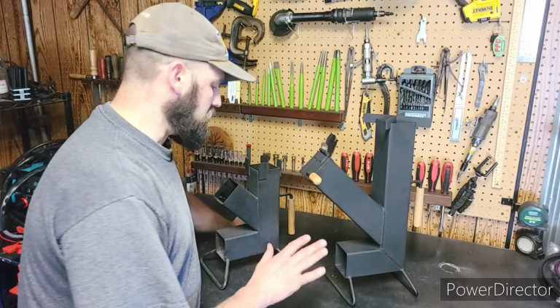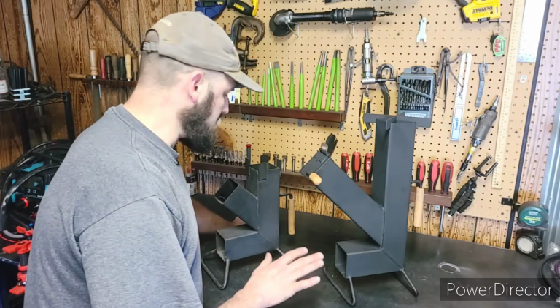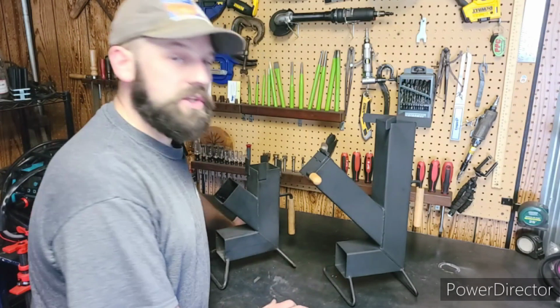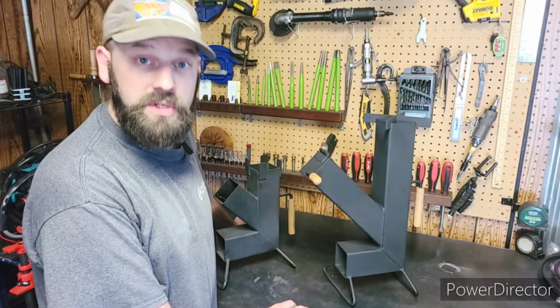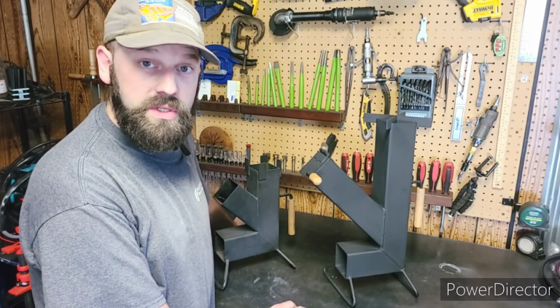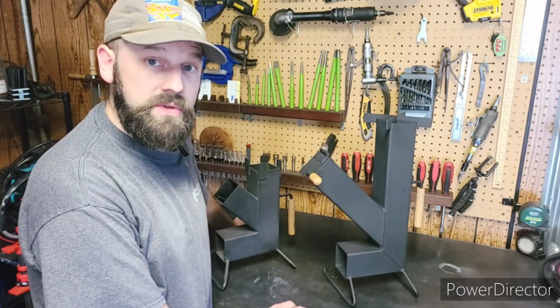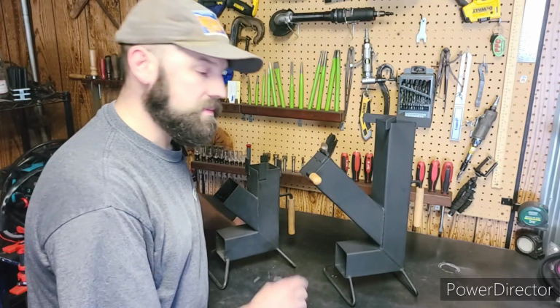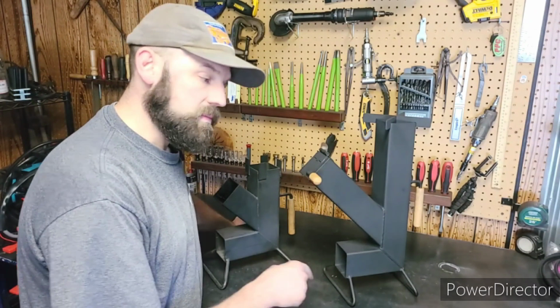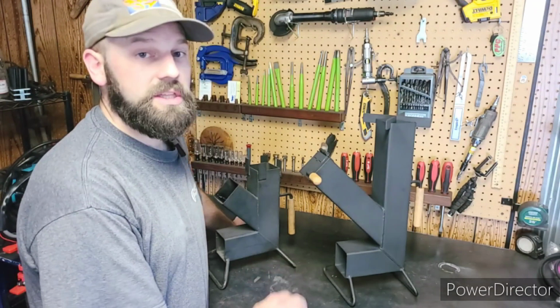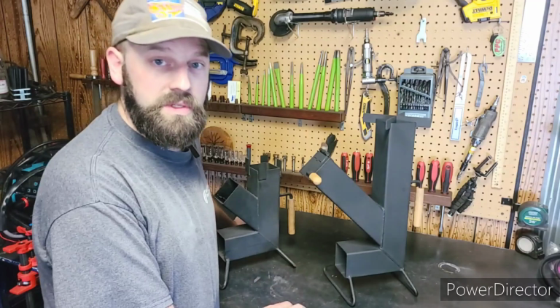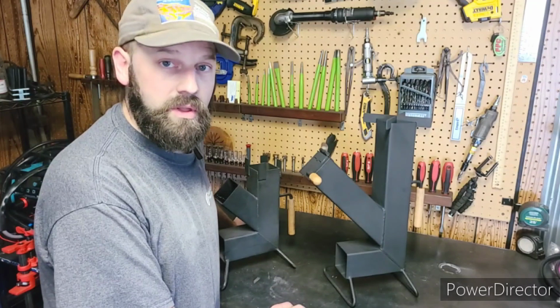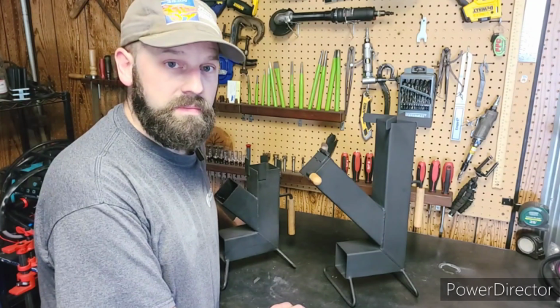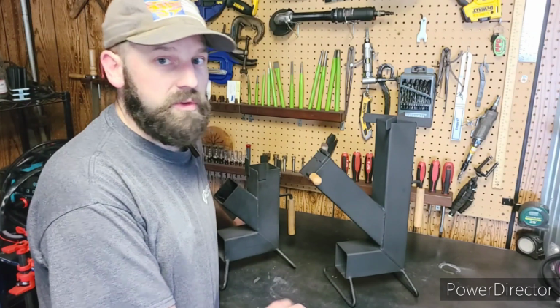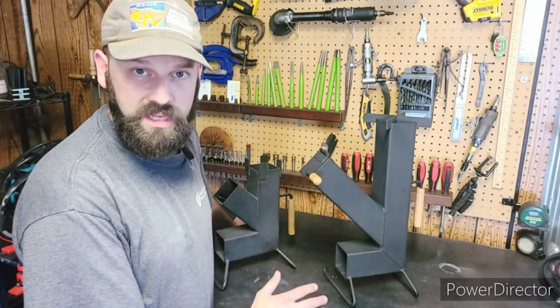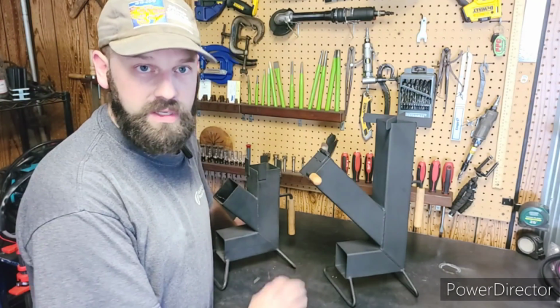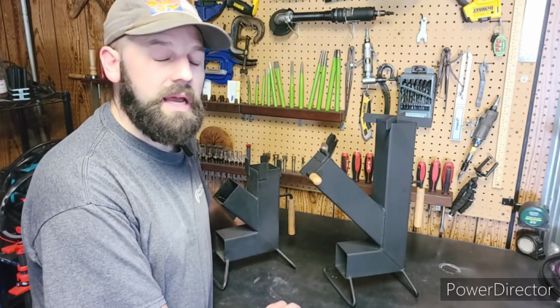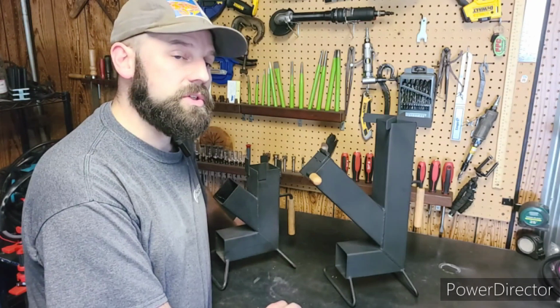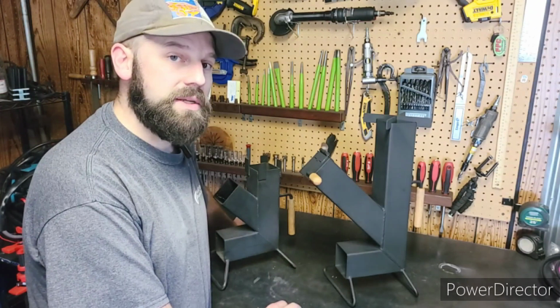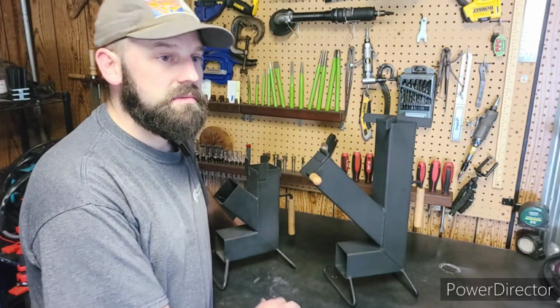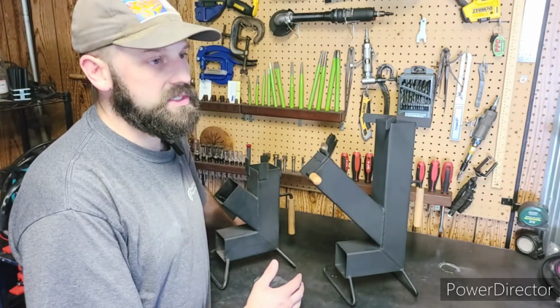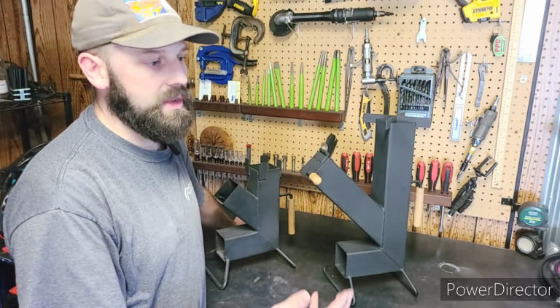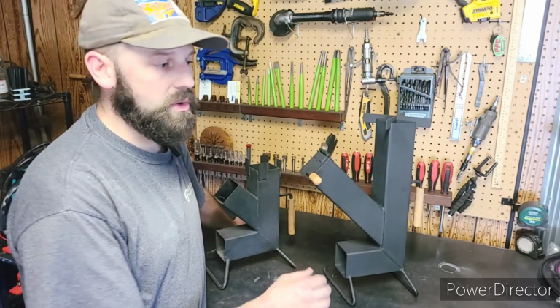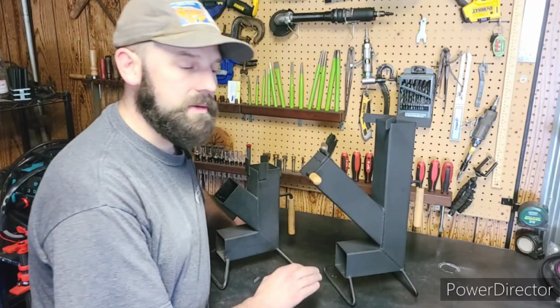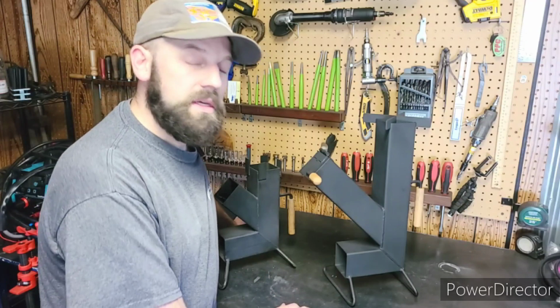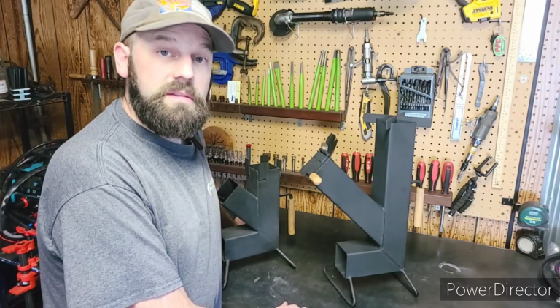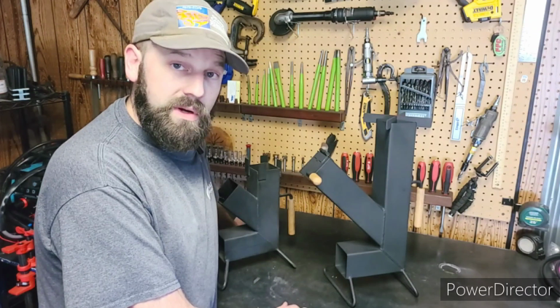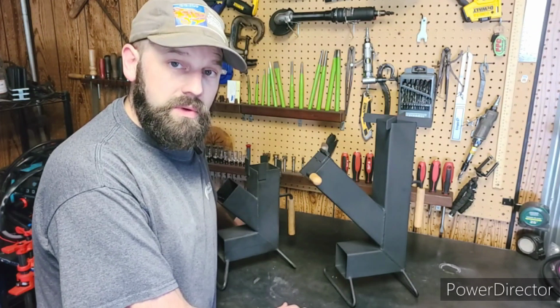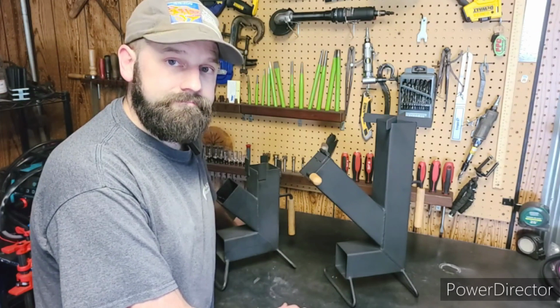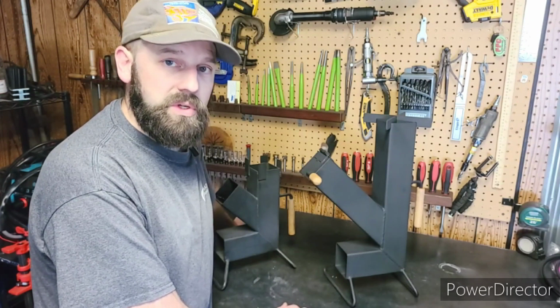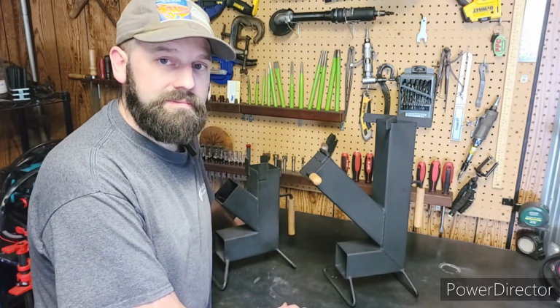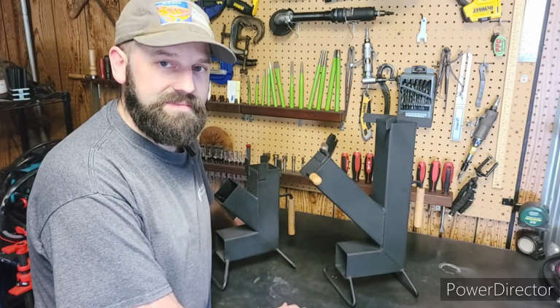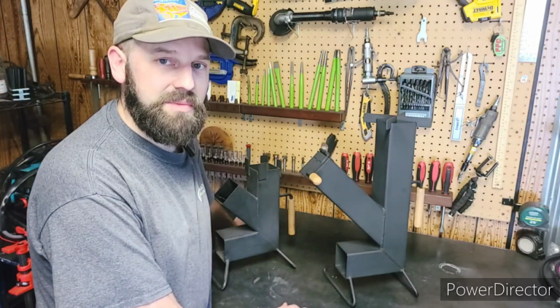So folks, if you're interested in purchasing one of these stoves, please check the description down below. Feel free to send me a message — I can shoot you a price, shipping estimate, and we can go from there. Thanks for watching everyone. Work hard, stay humble.